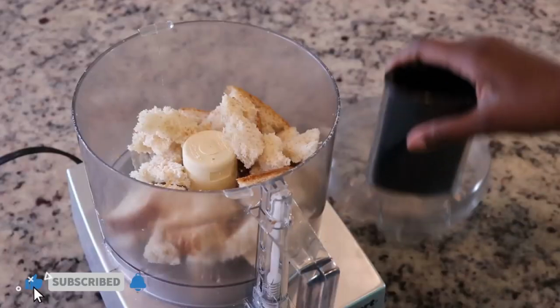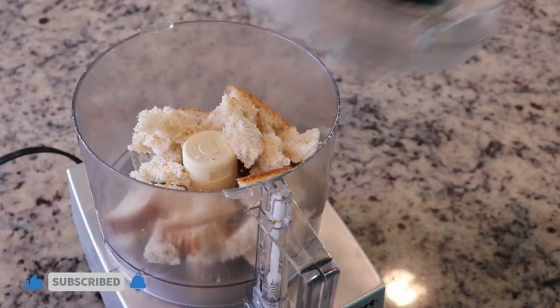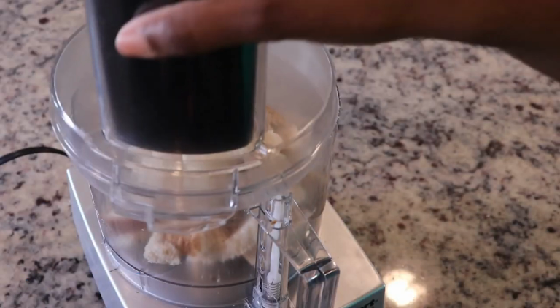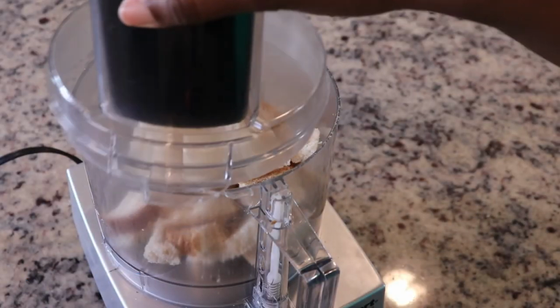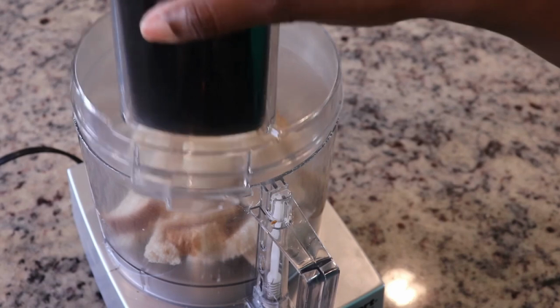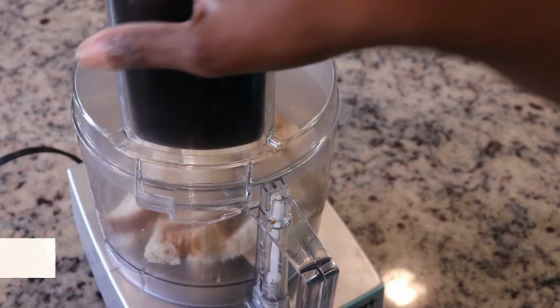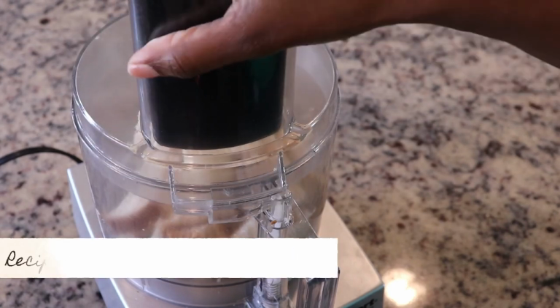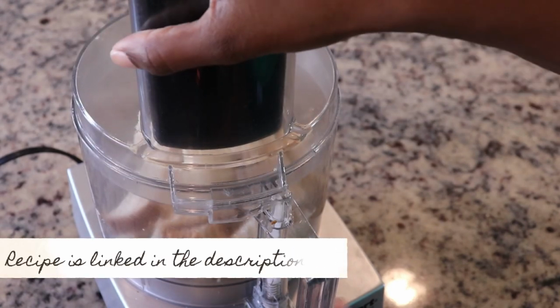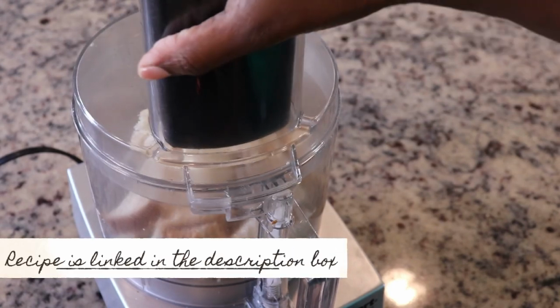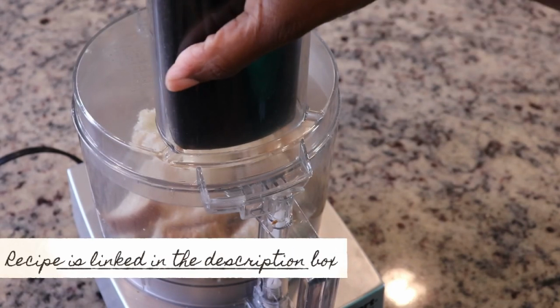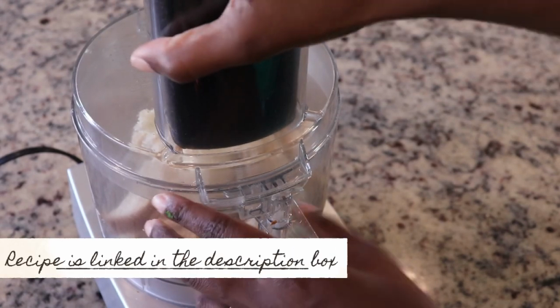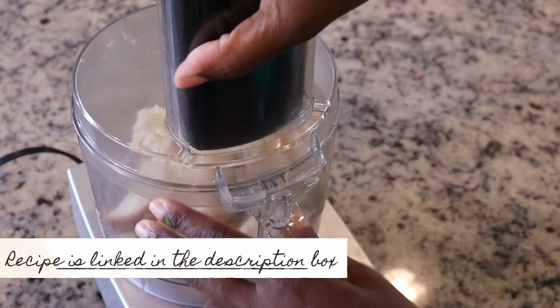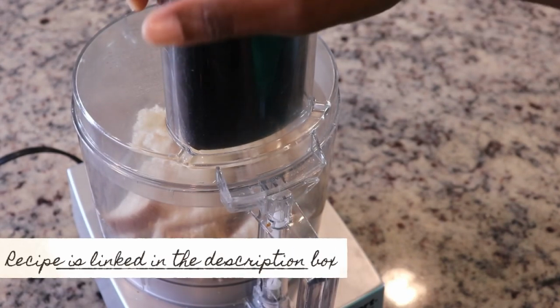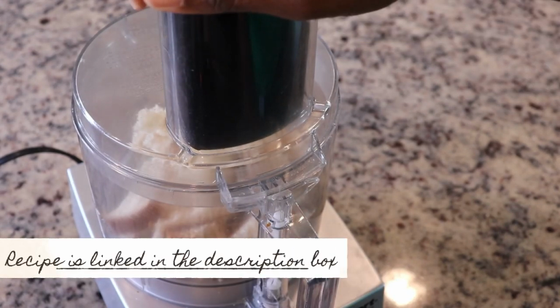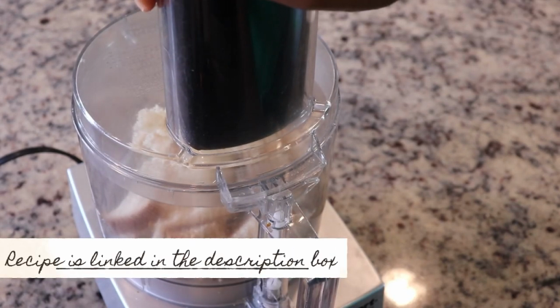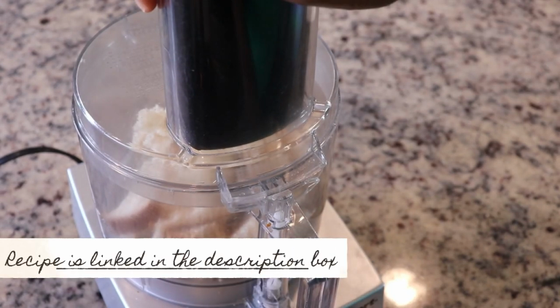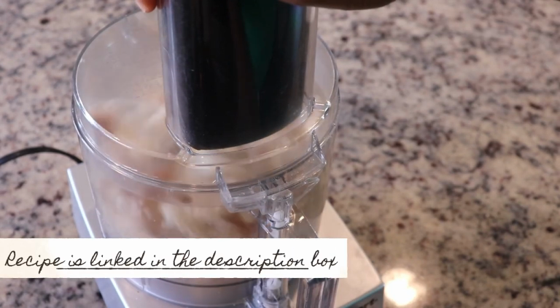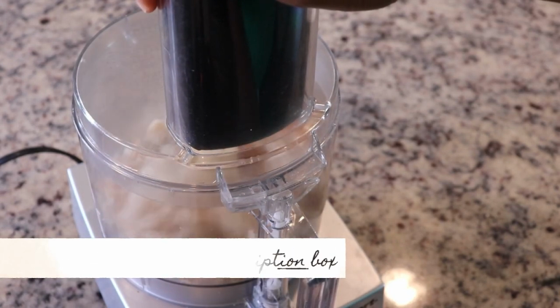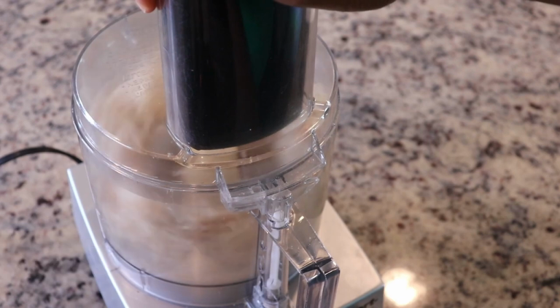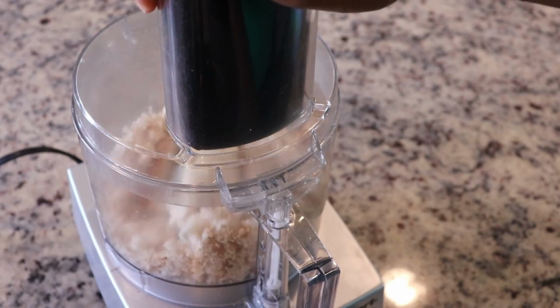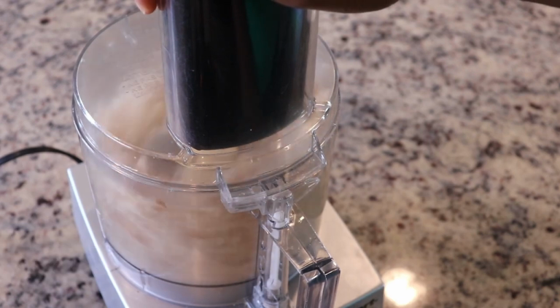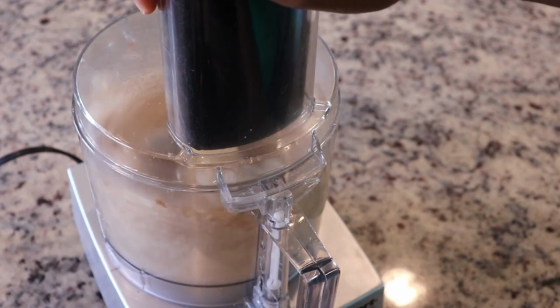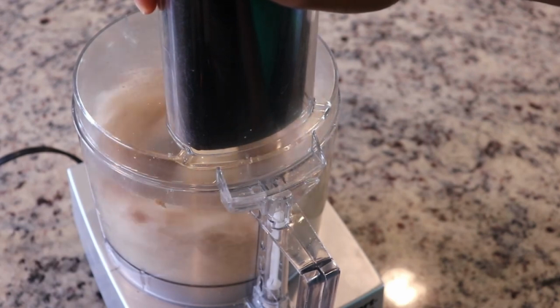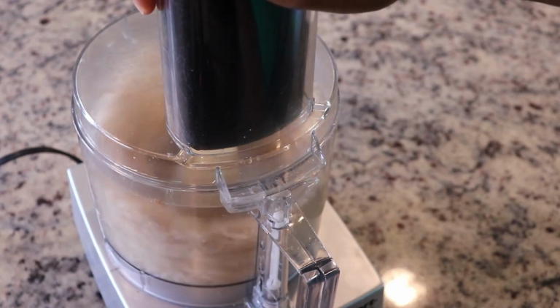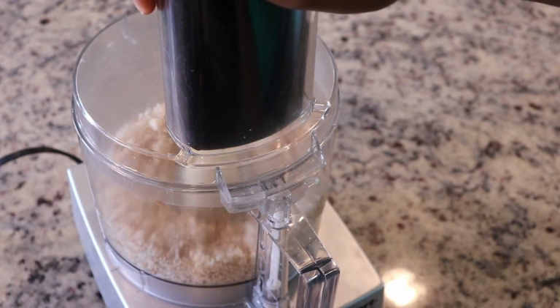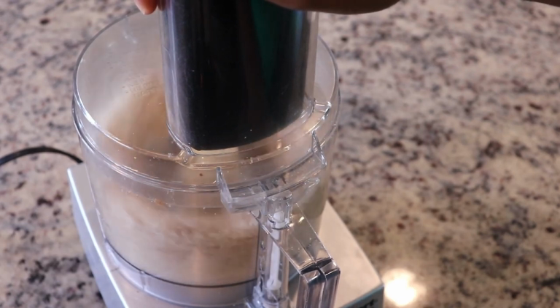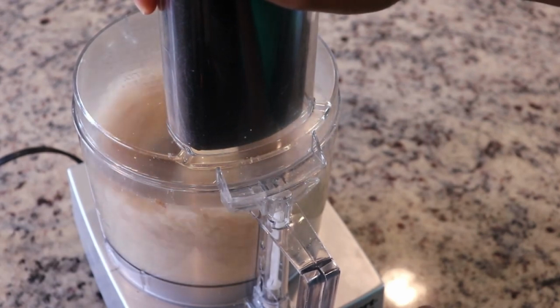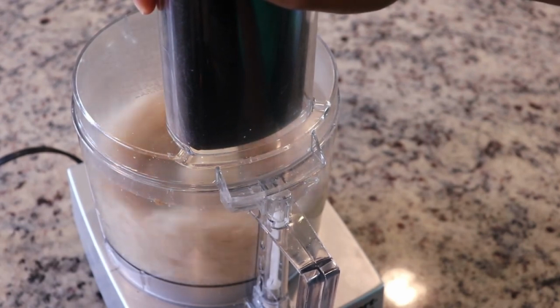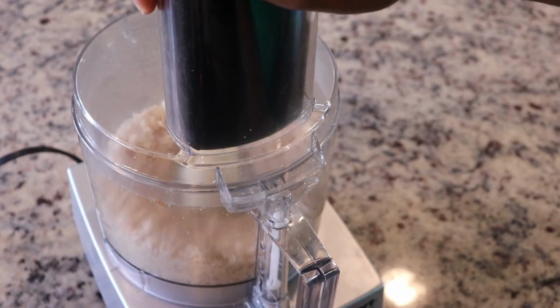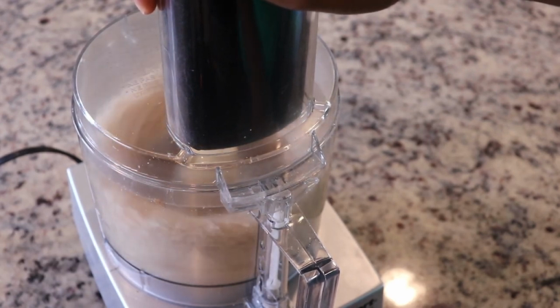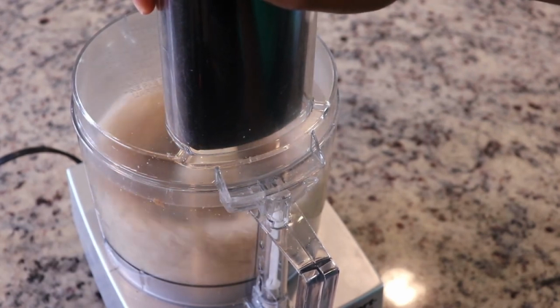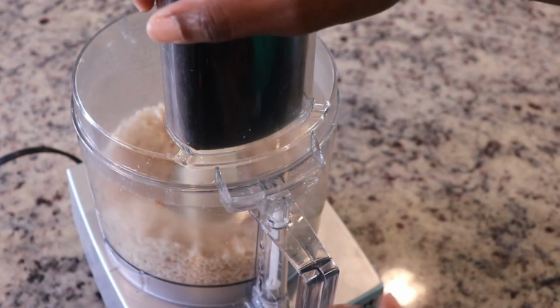I like to use sandwich bread in my meatloaf — to me this makes it really moist. I don't have to add any milk or any additional liquid, and I'm just going to pulse this in my food processor to form breadcrumbs.